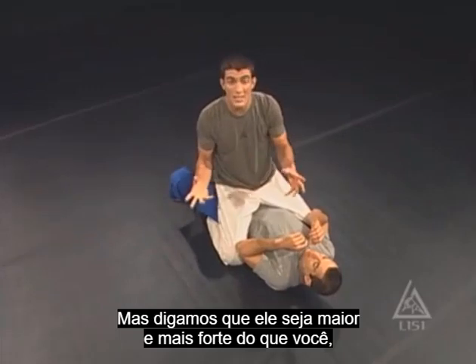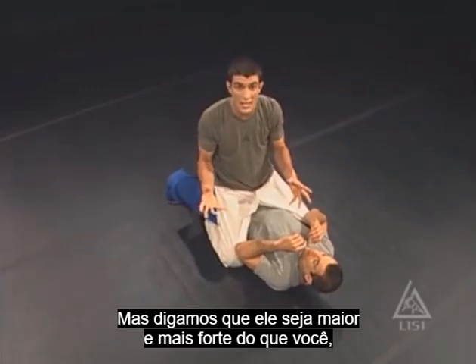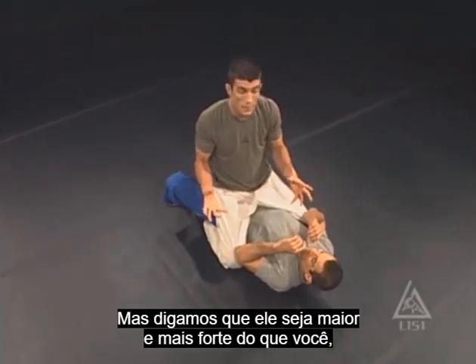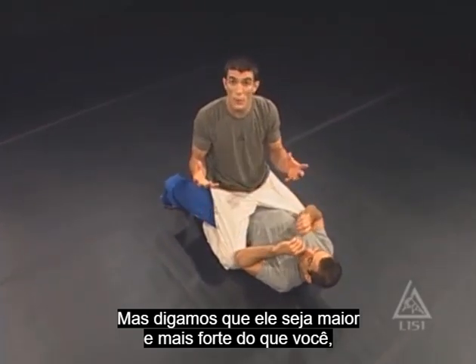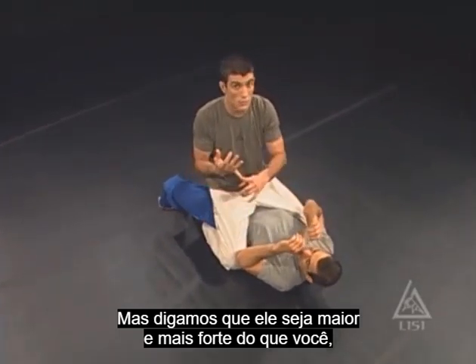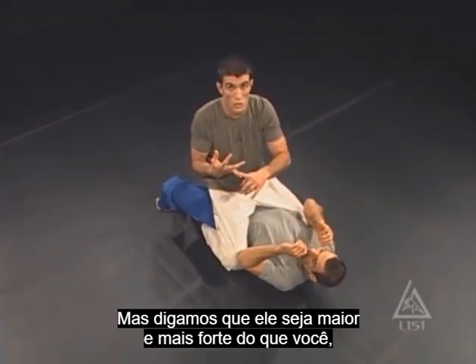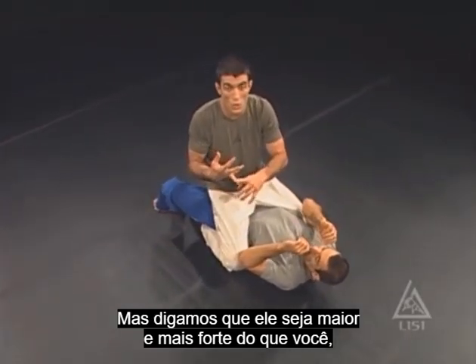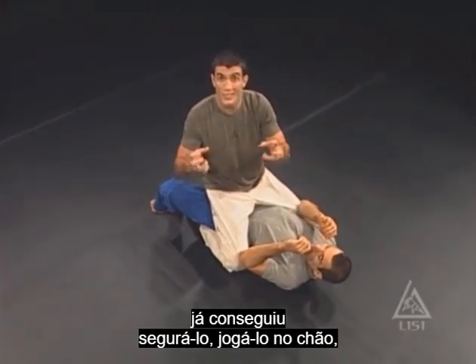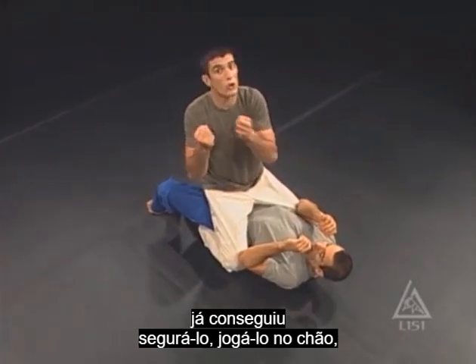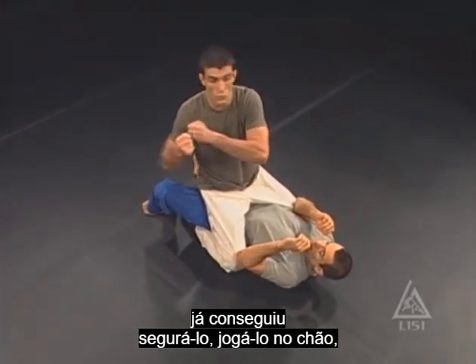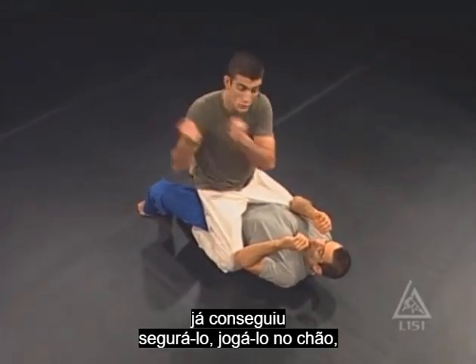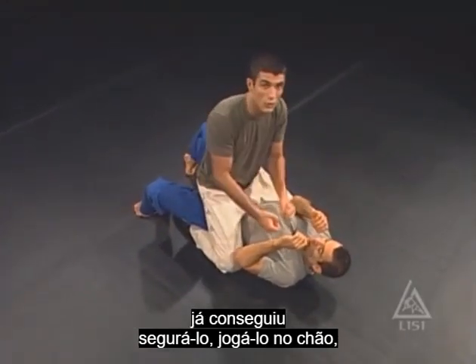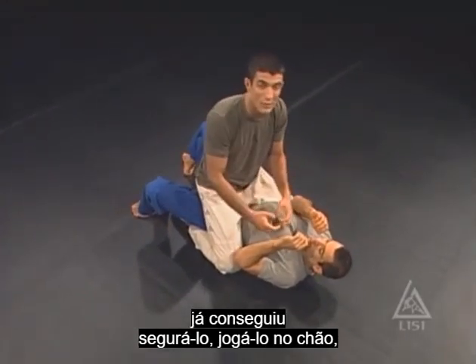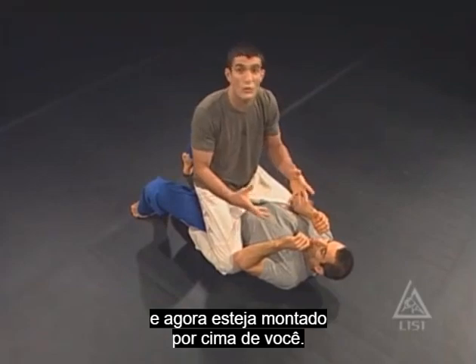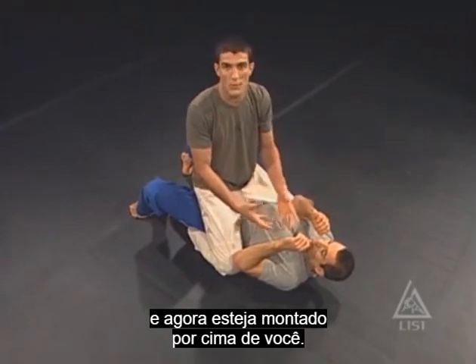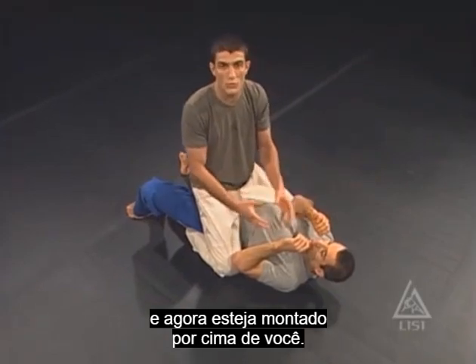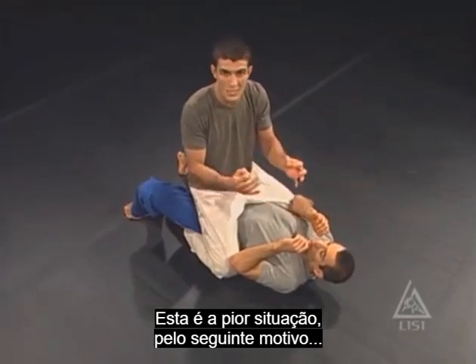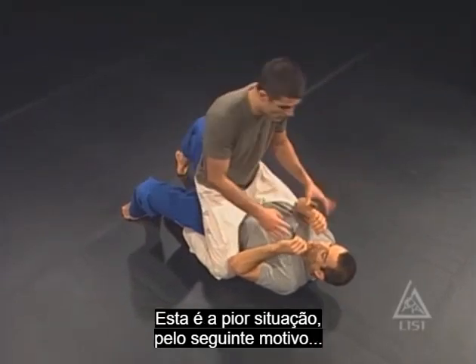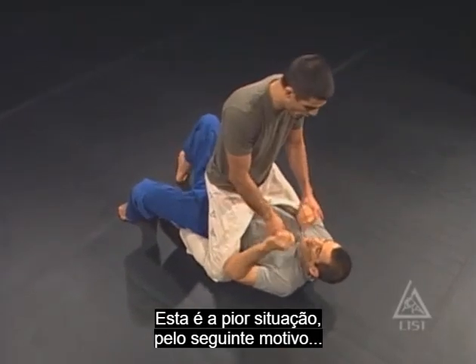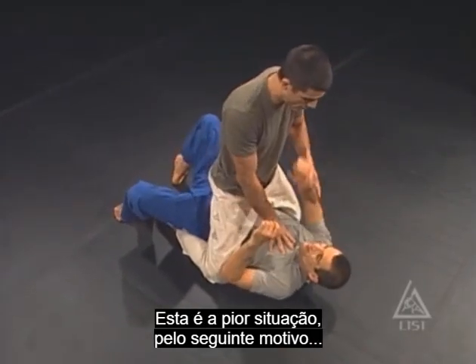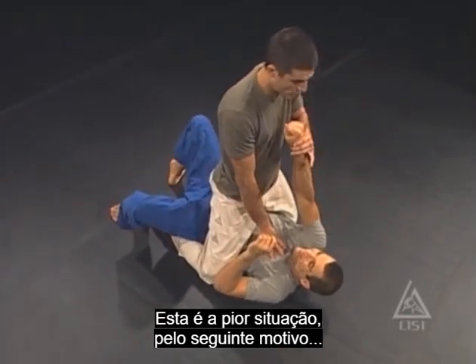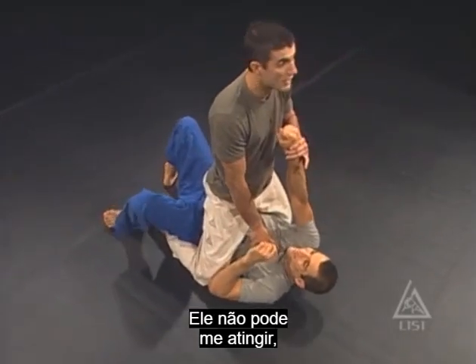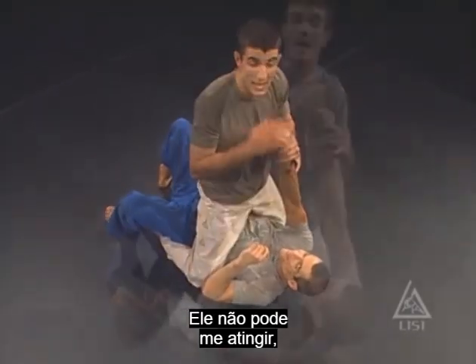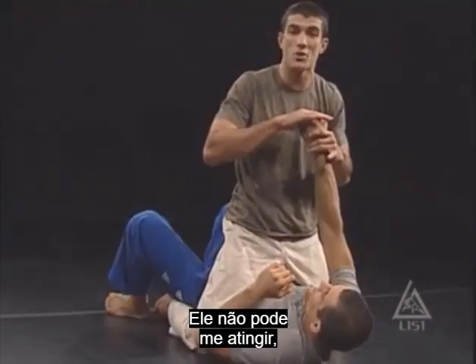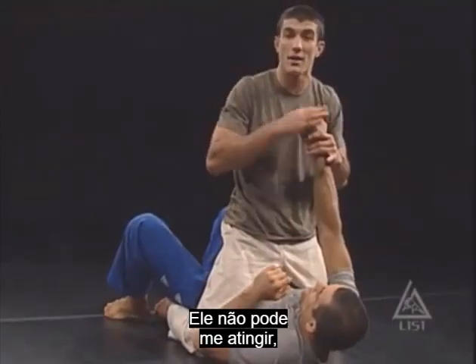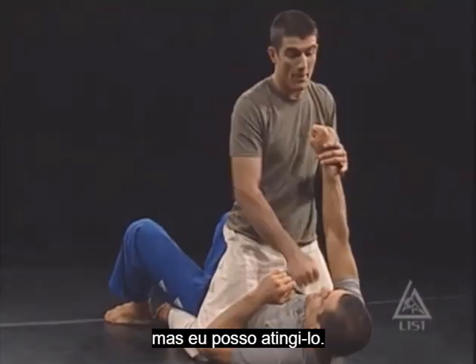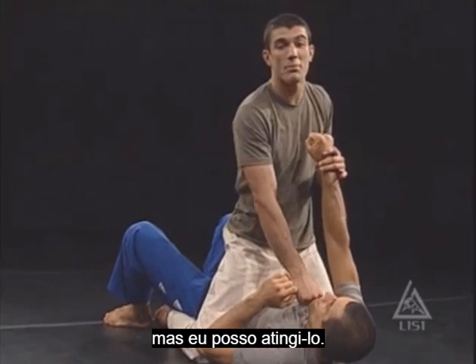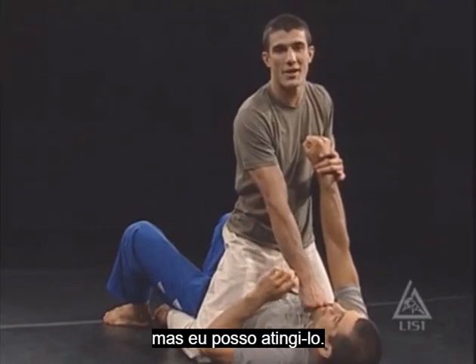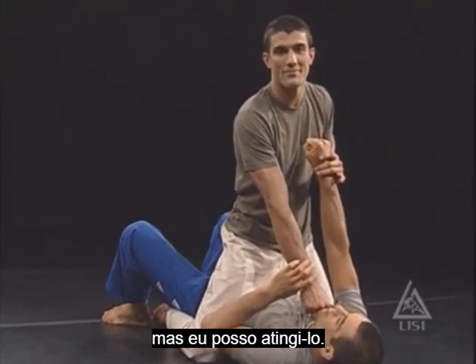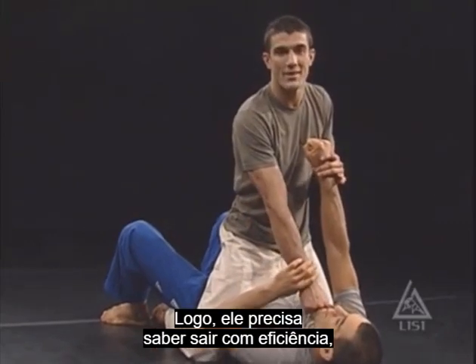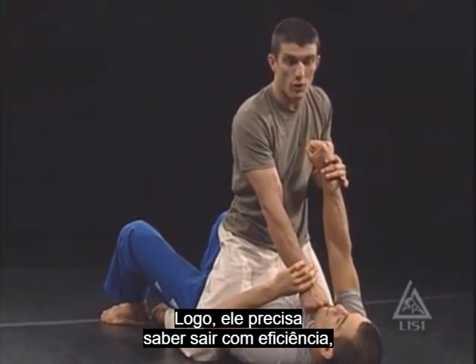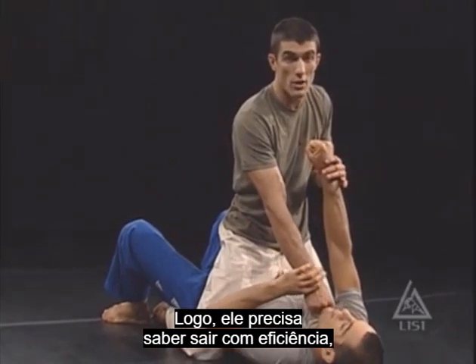But let's say the opponent is bigger and stronger than you are — they get a hold of you, they throw you on the ground, and now they're on top of you. This is the worst case for this reason: he can't punch me, but I can punch him. So from here, he needs to have very effective escape strategies and escape techniques, because otherwise he's going to get beat up.